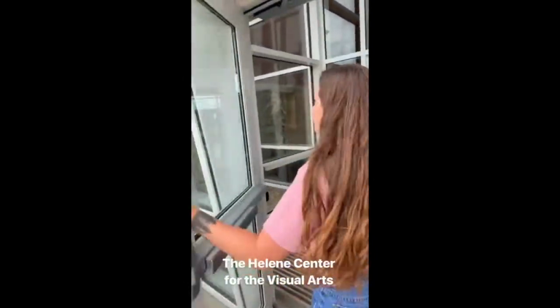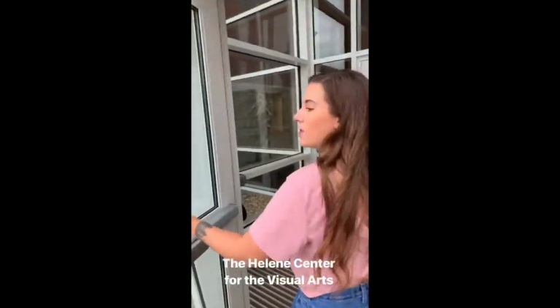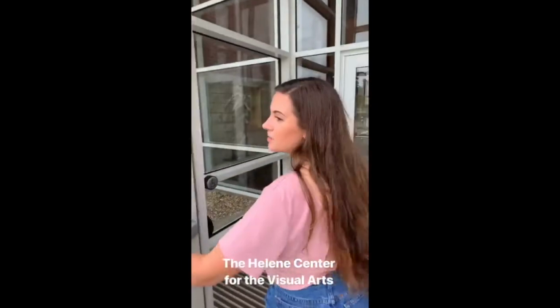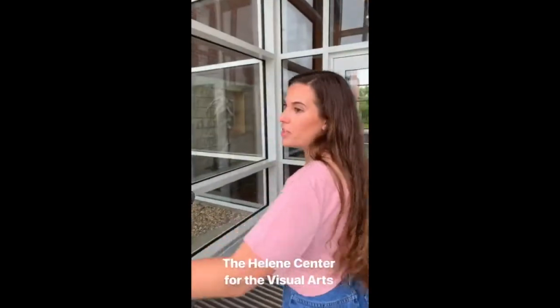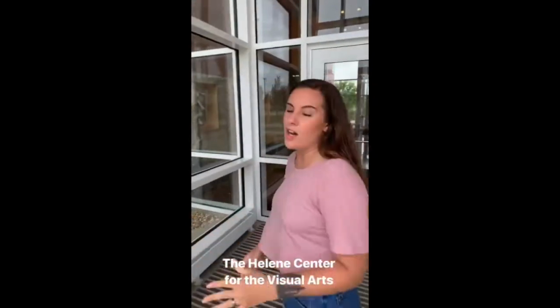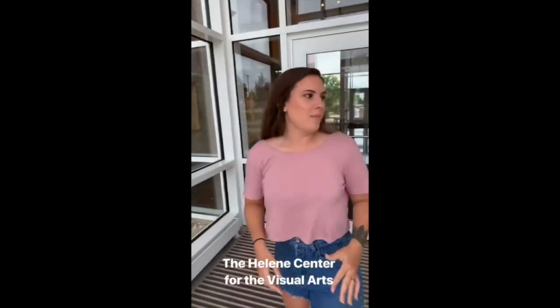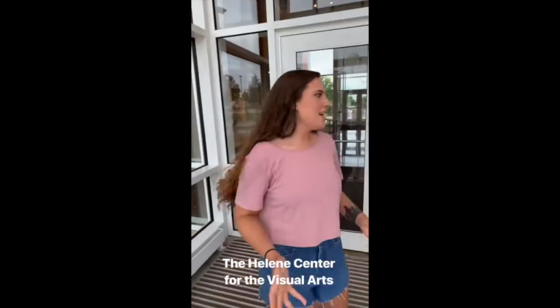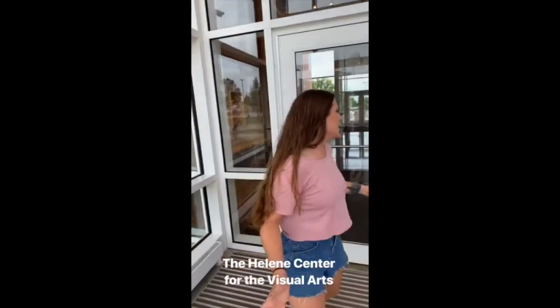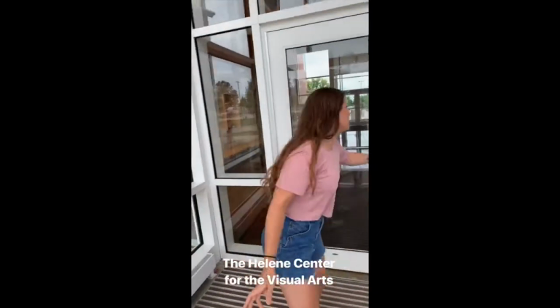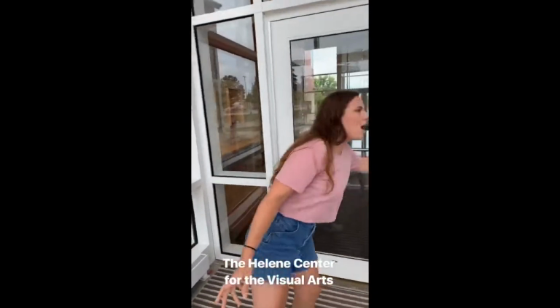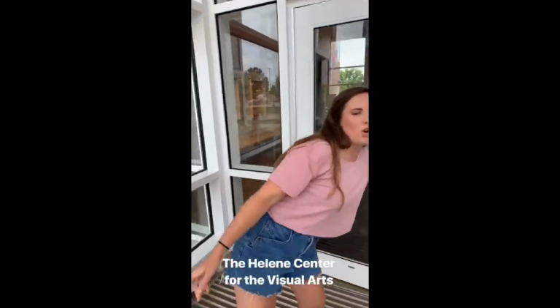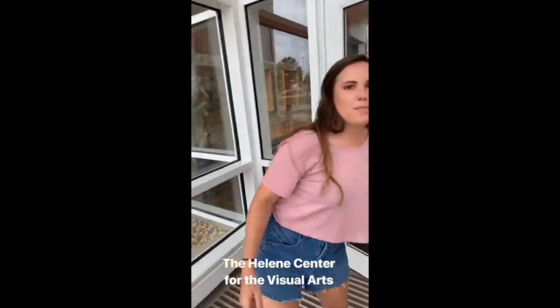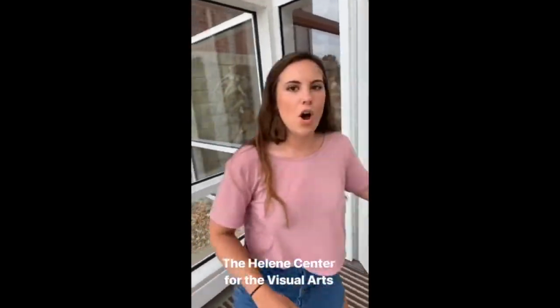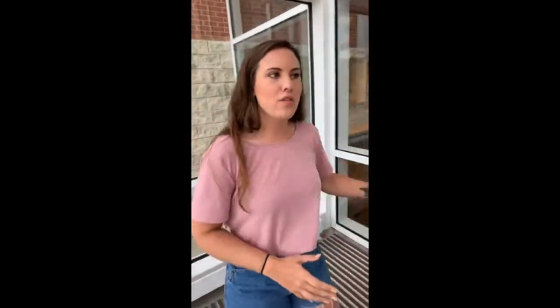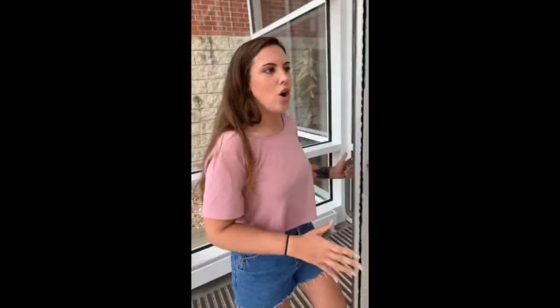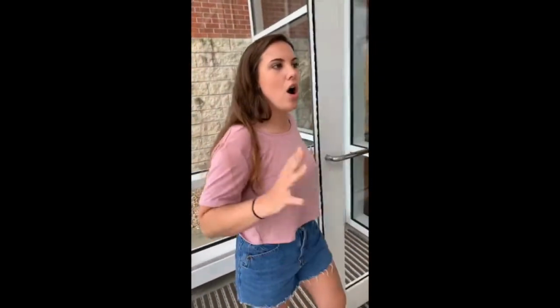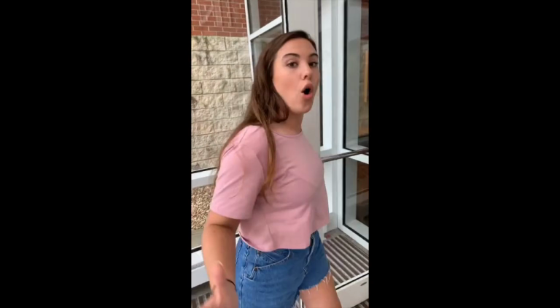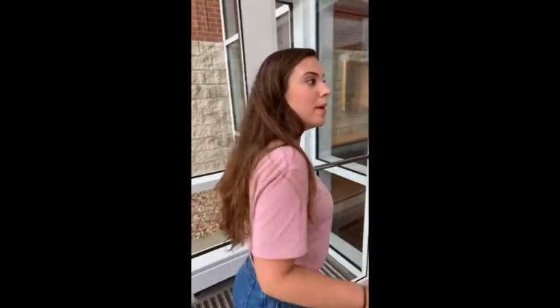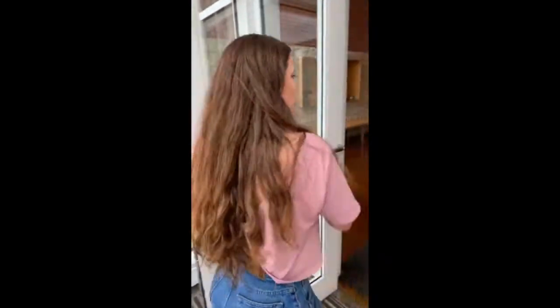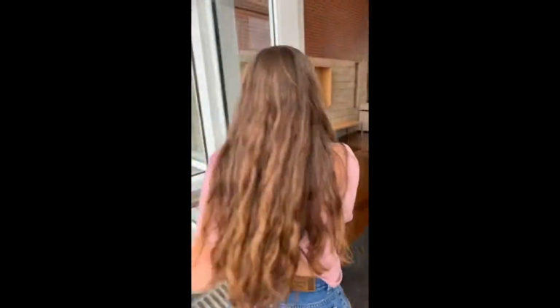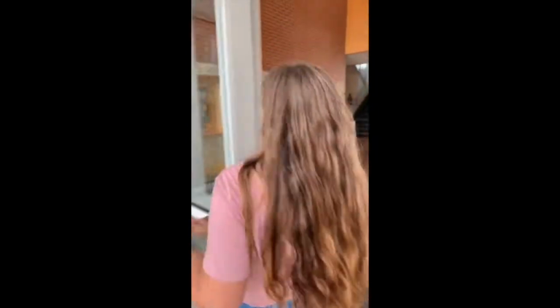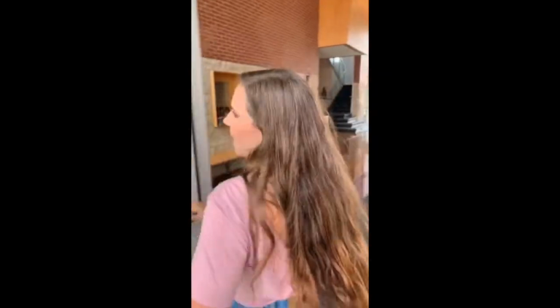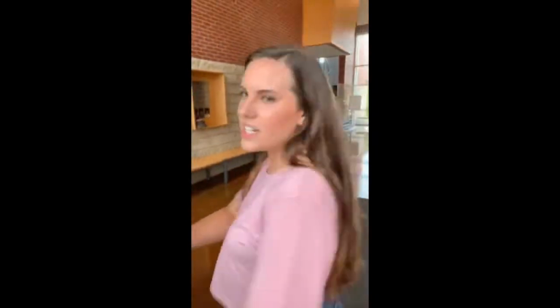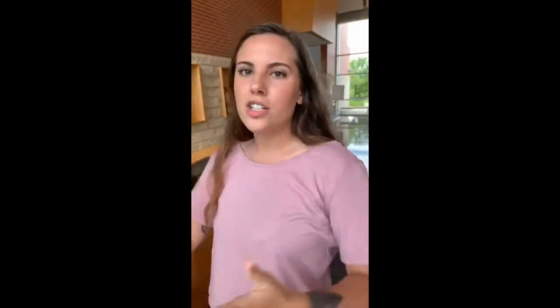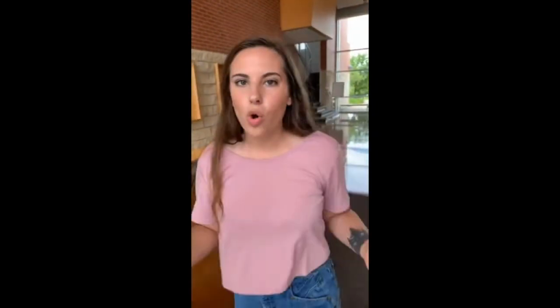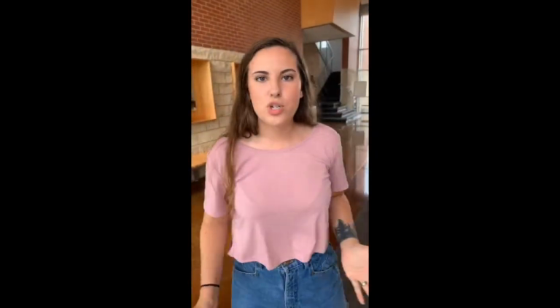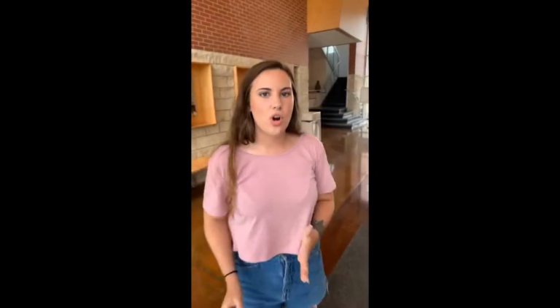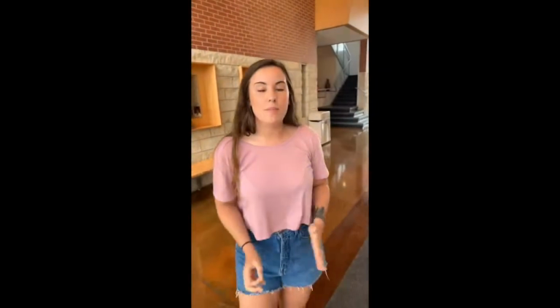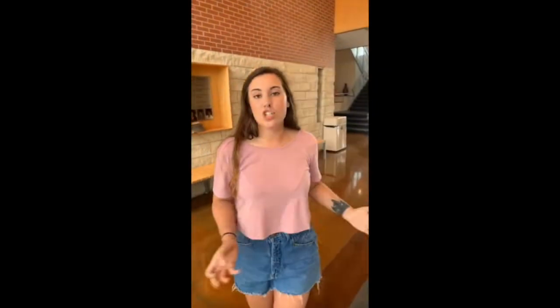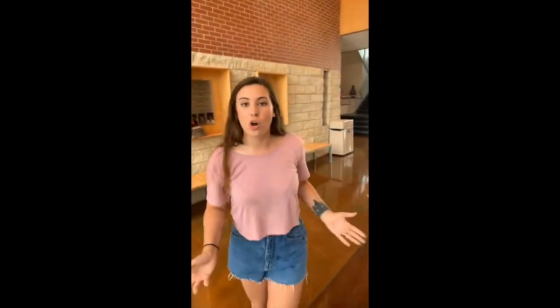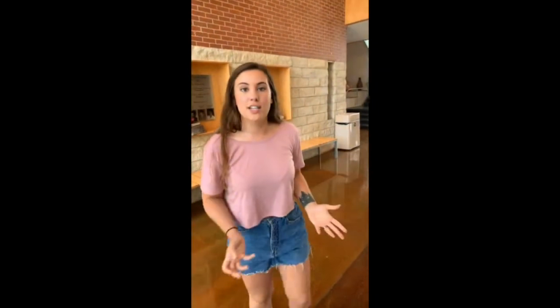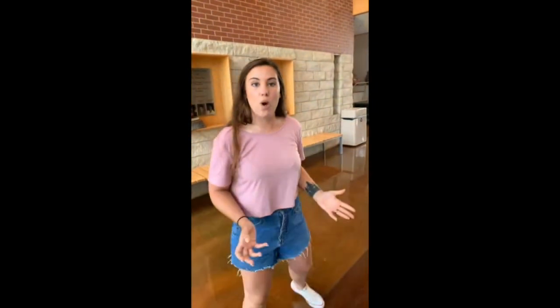So in this building, classes that you can find are gonna be all of our art majors — so painting, sculpture, and digital arts as well.